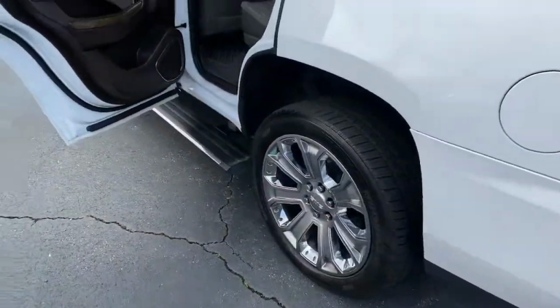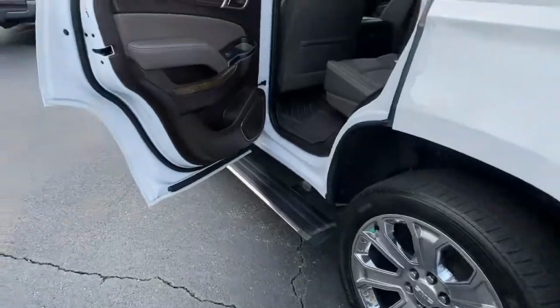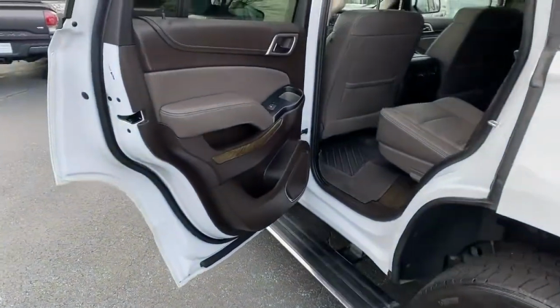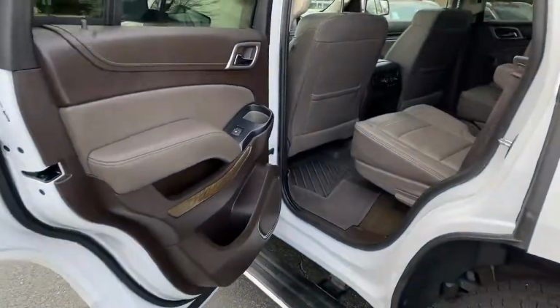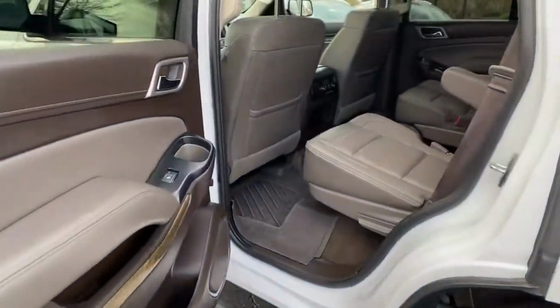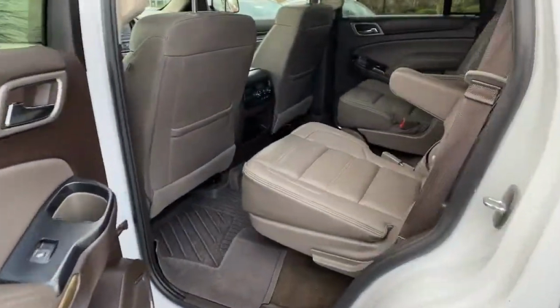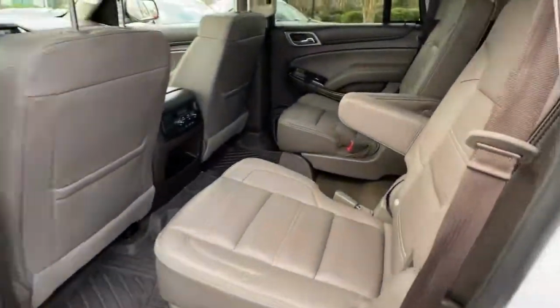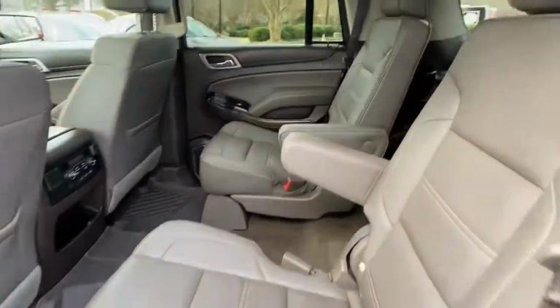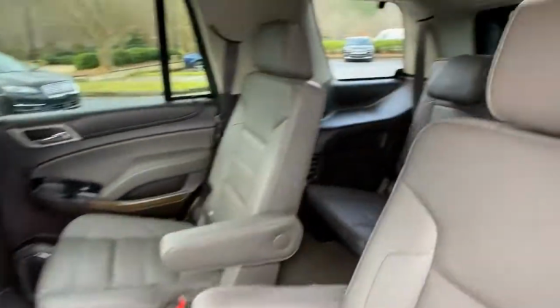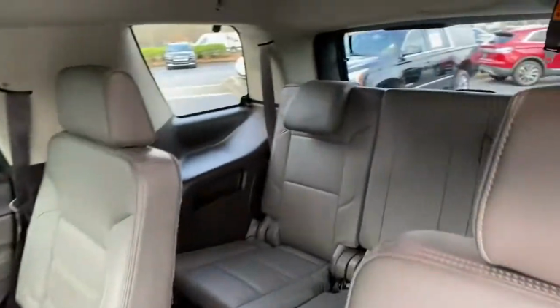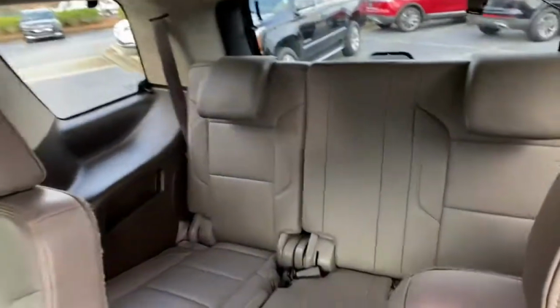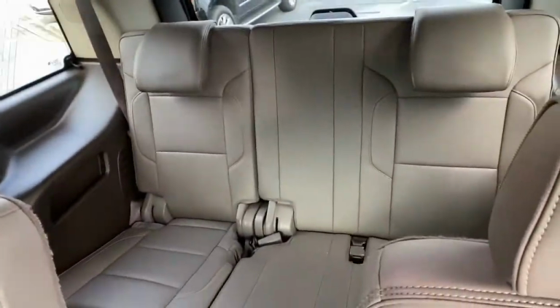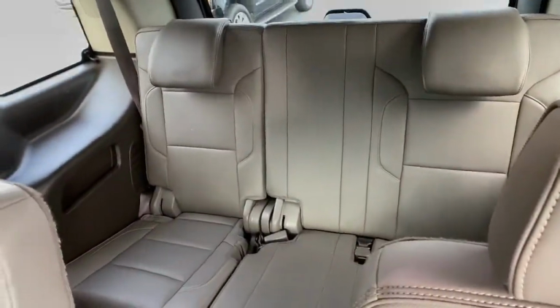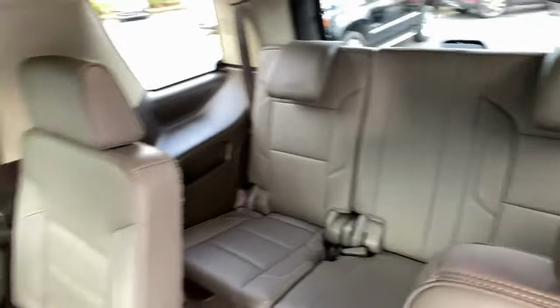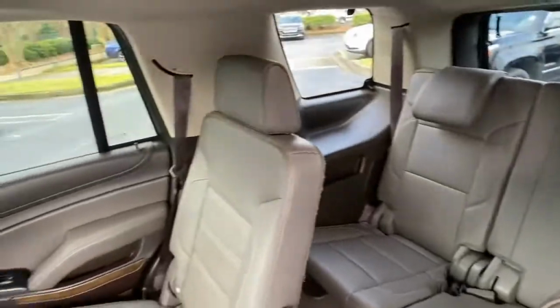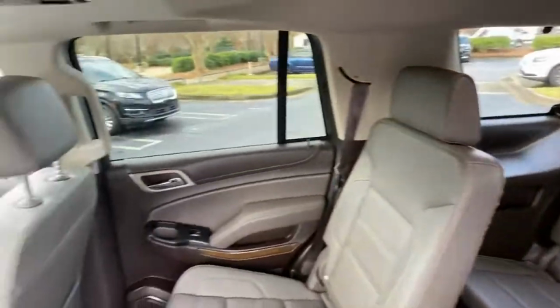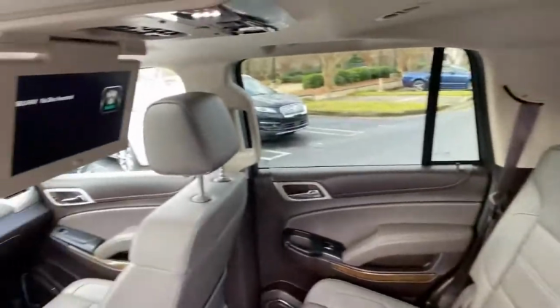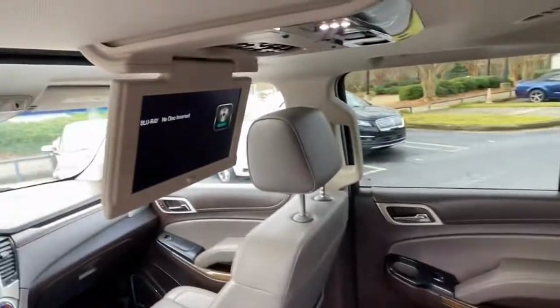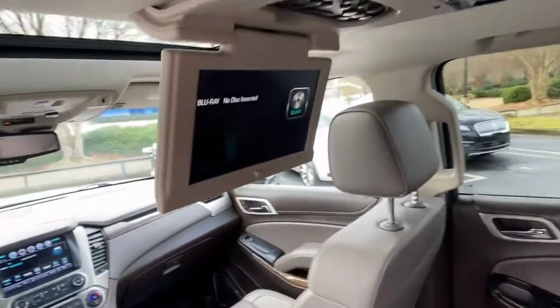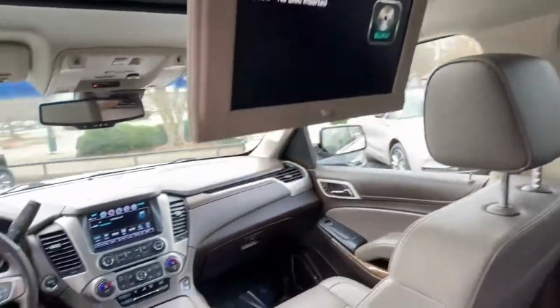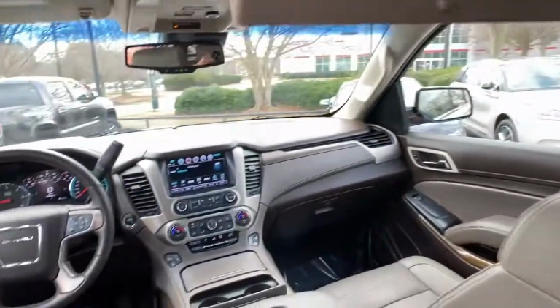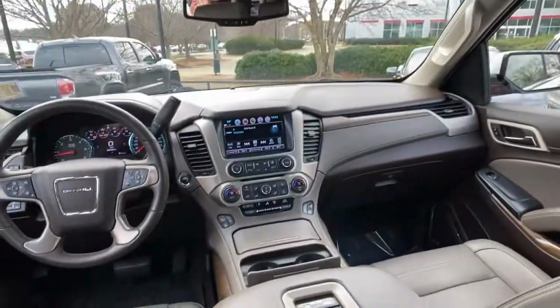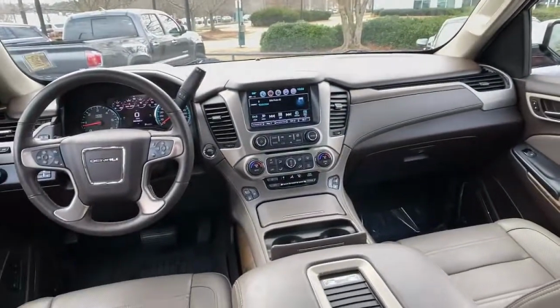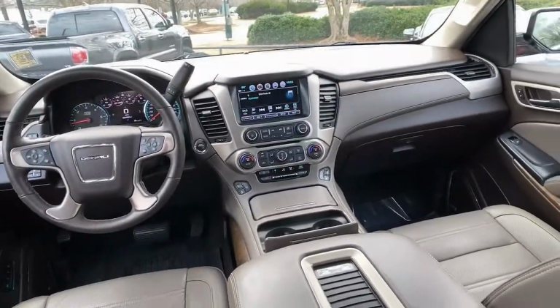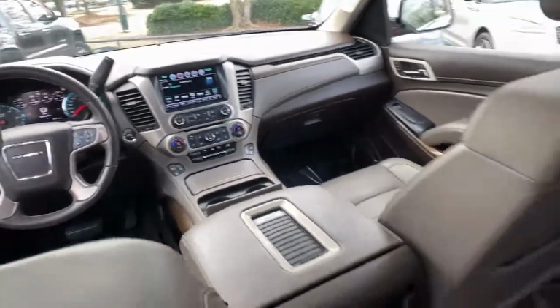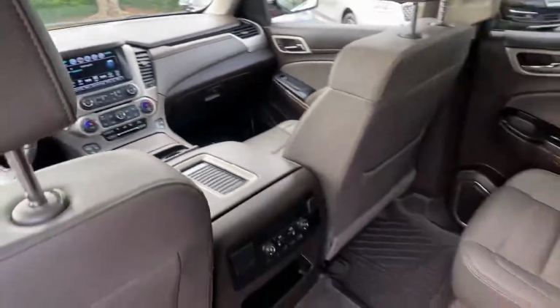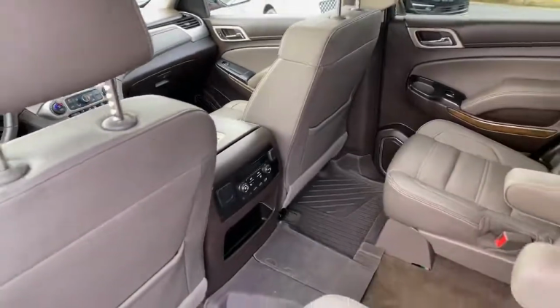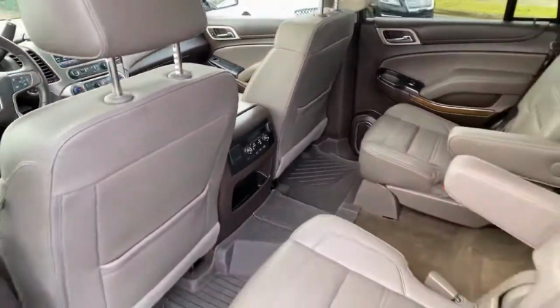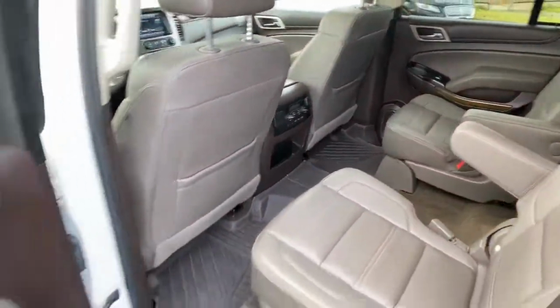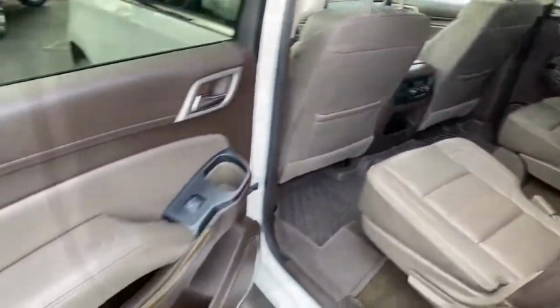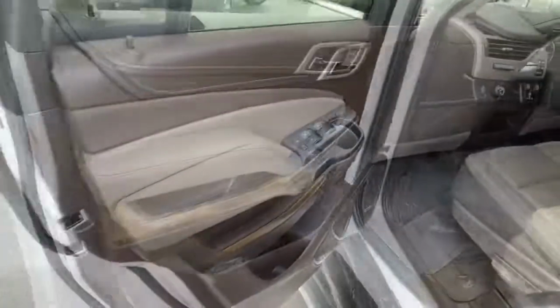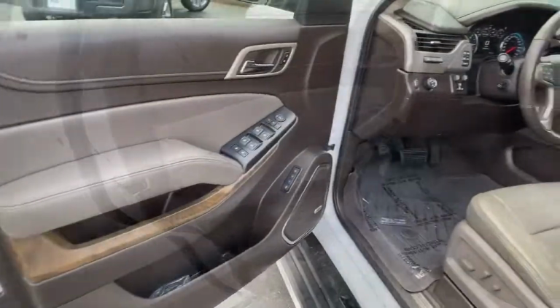Keyless entry, navigation system, sun and moonroof, power liftgate, lane keeping assist, fog lamps, electronic stability control, seat memory, trip computer, CD player.